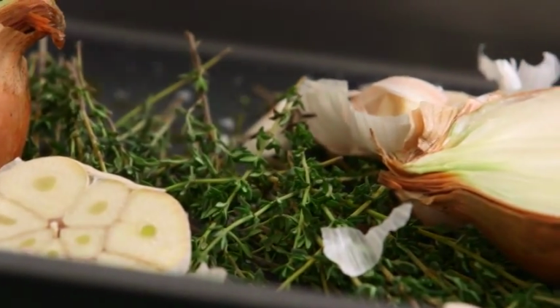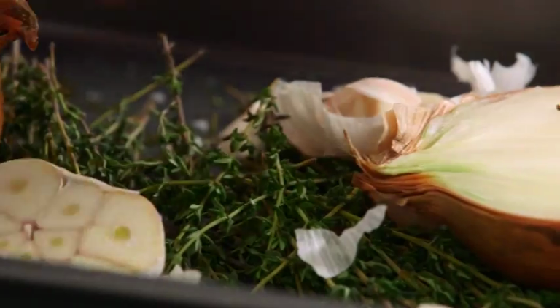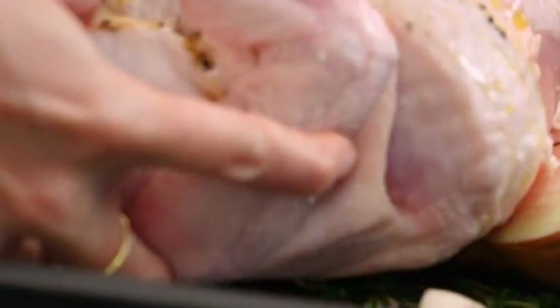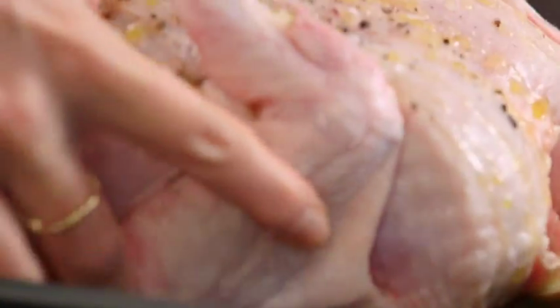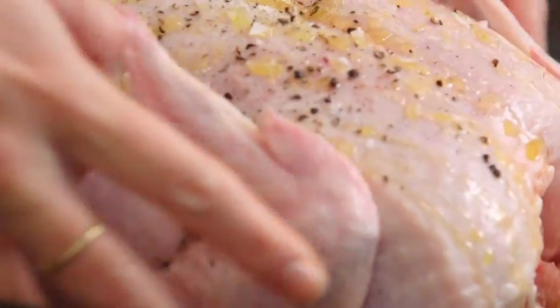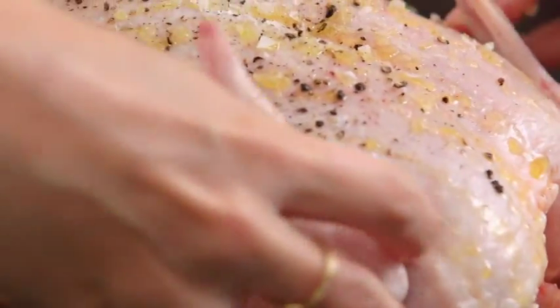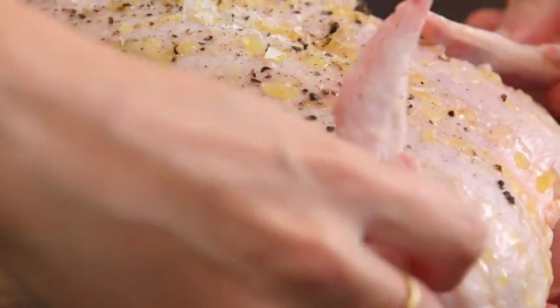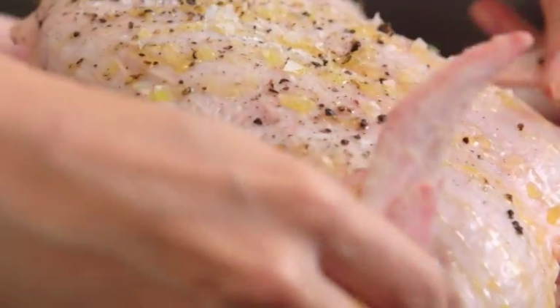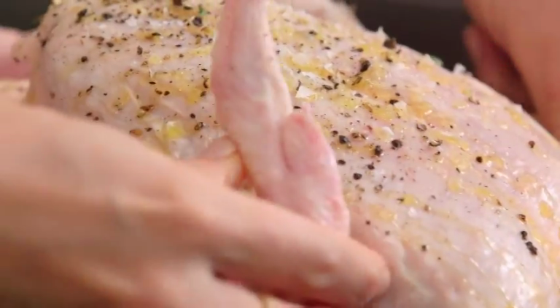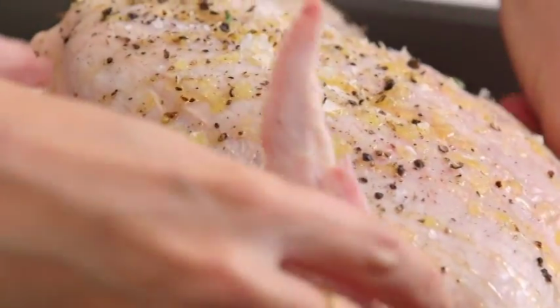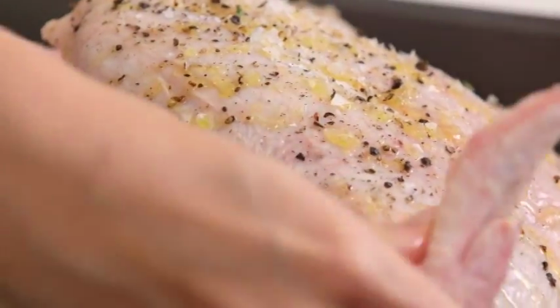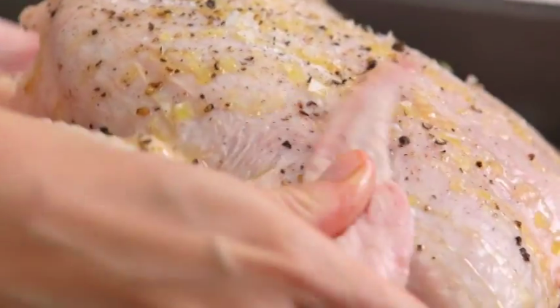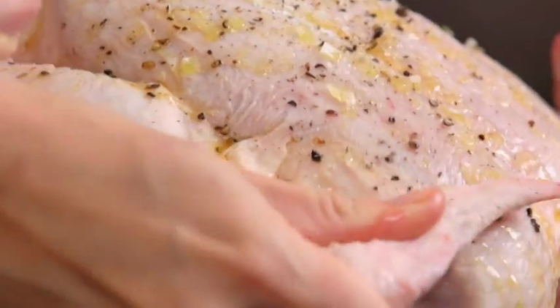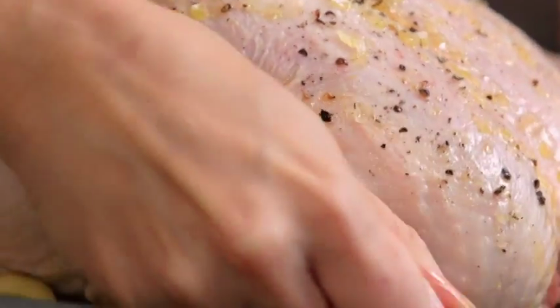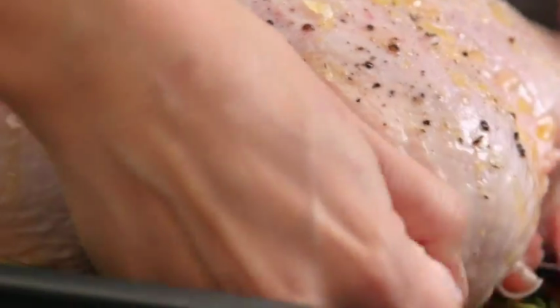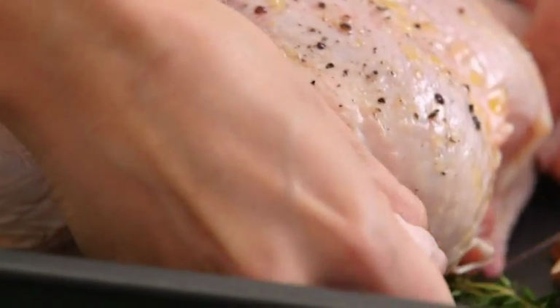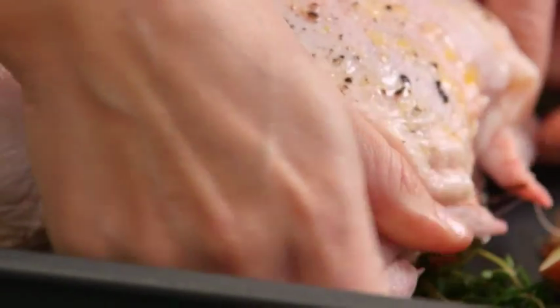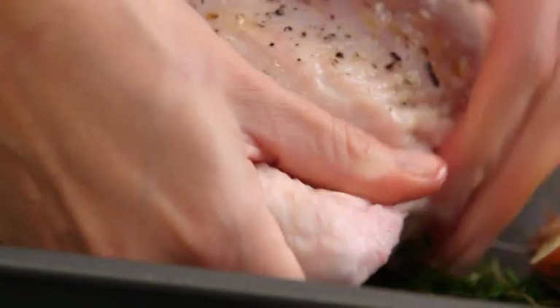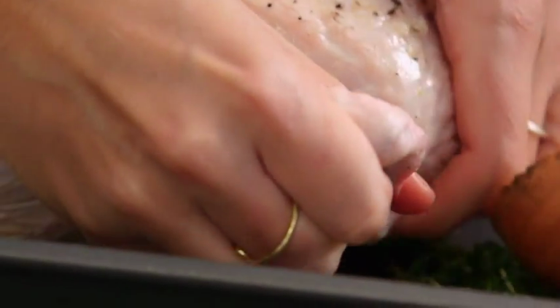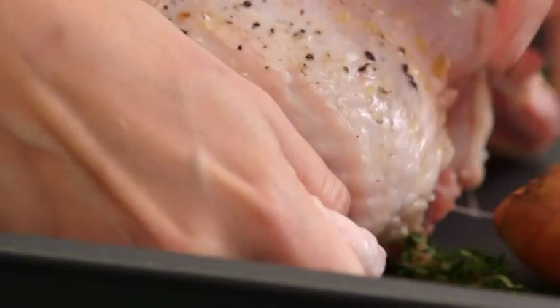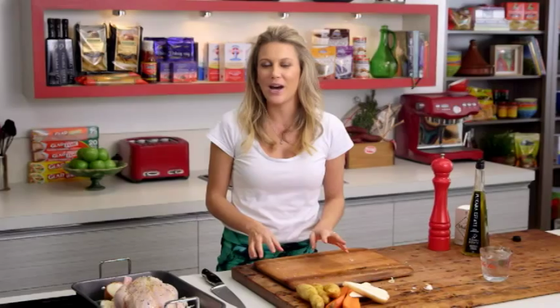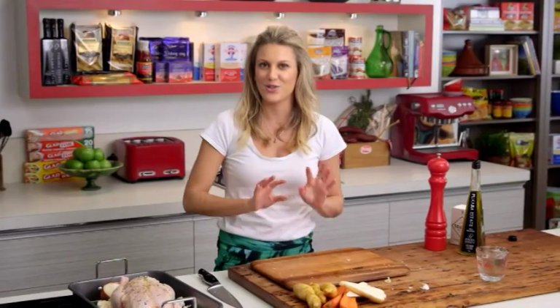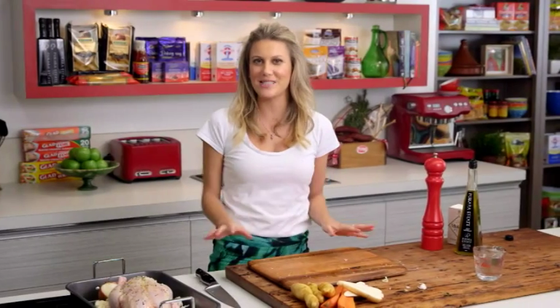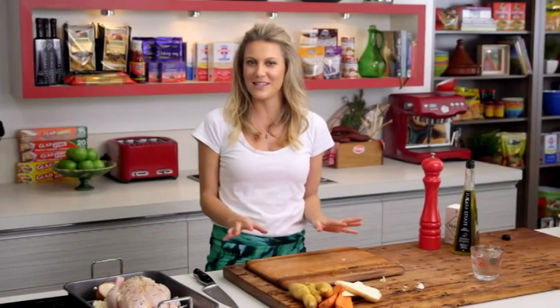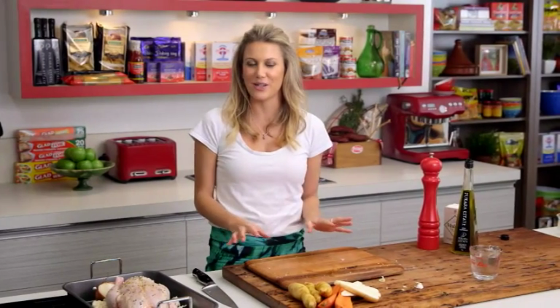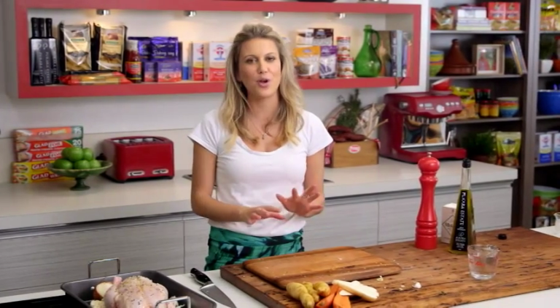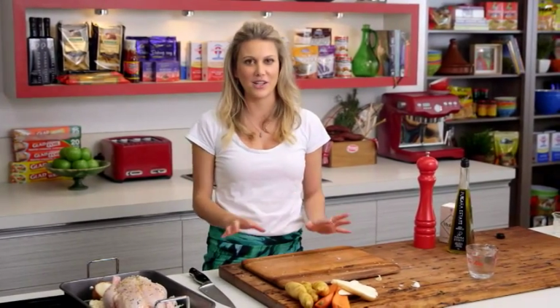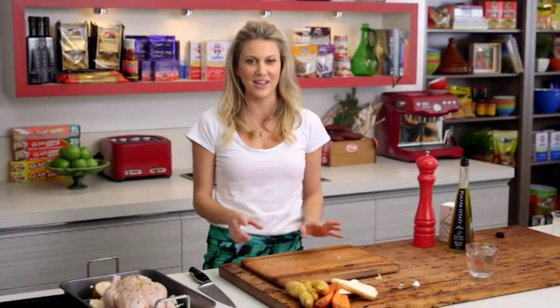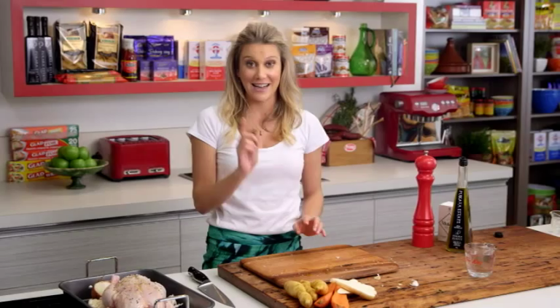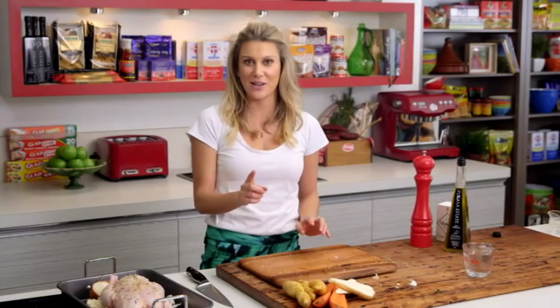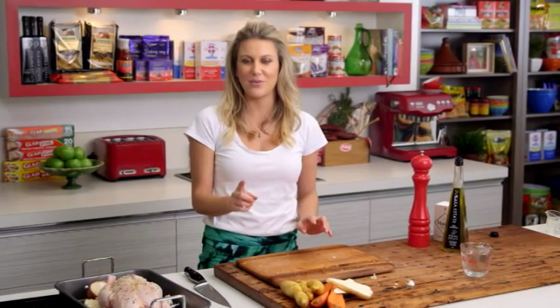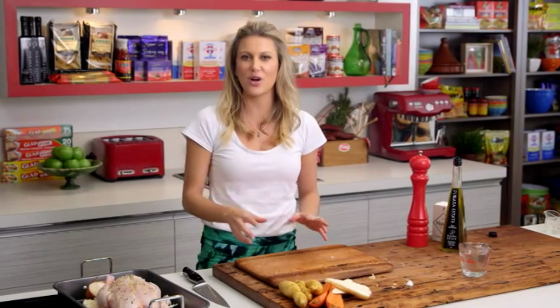Place the chicken on top of all of that, tuck in the little wings just behind the breast, and this bakes for one hour and 20 minutes for the perfect chicken.